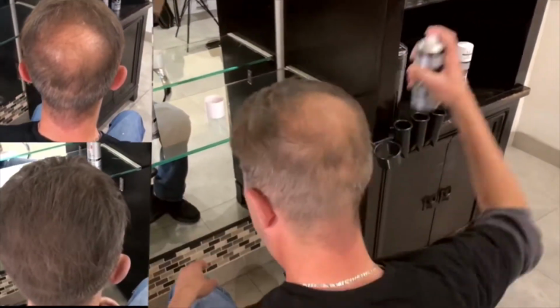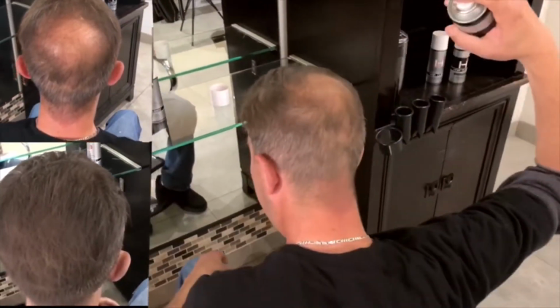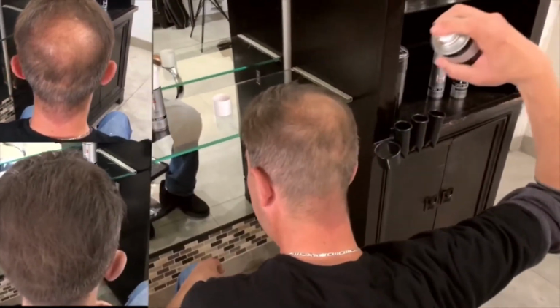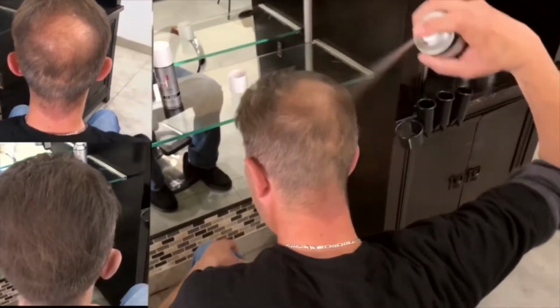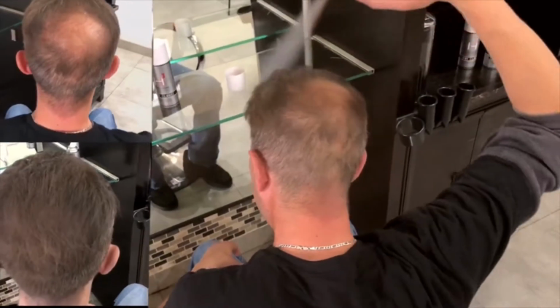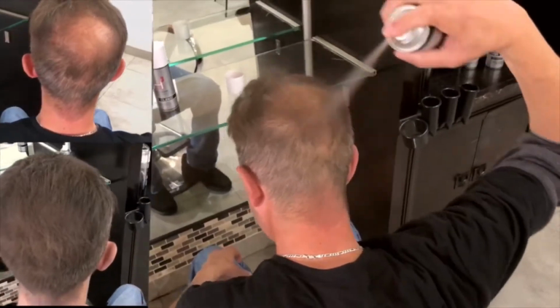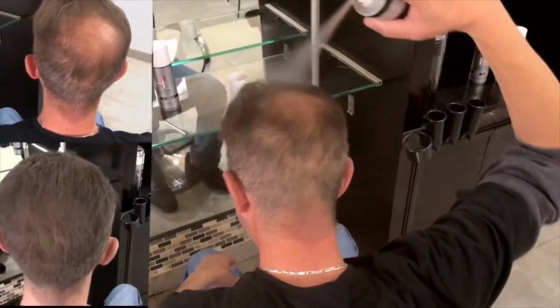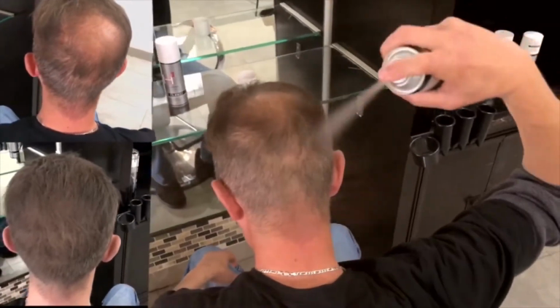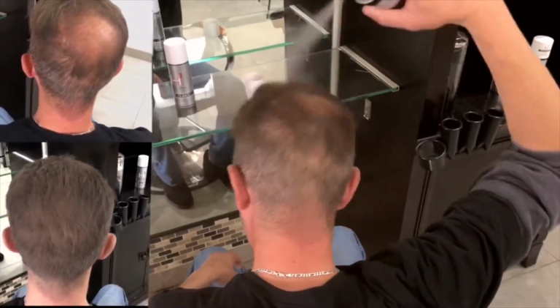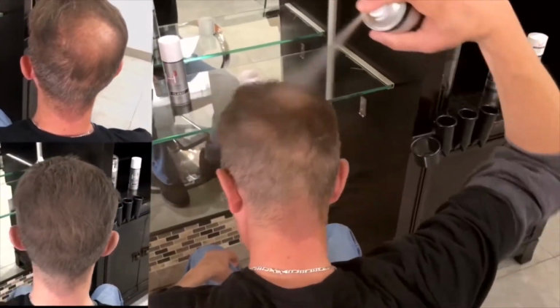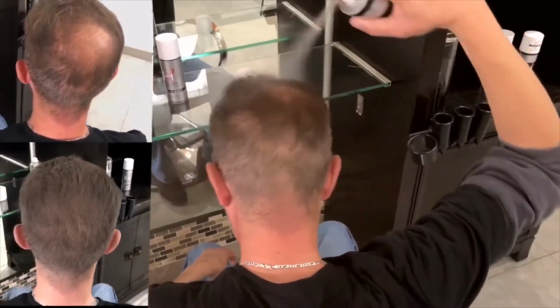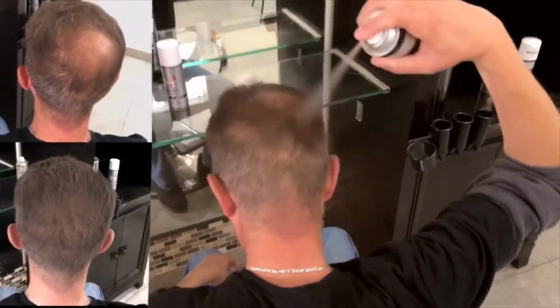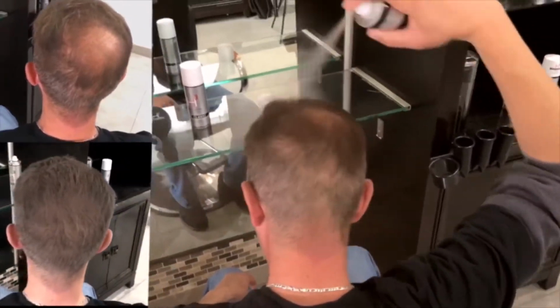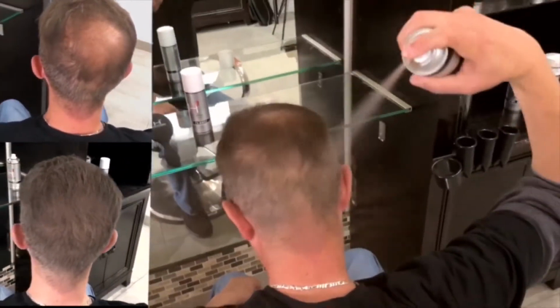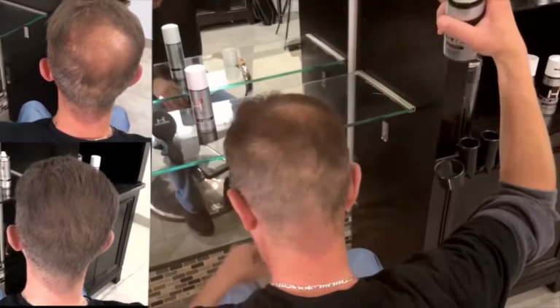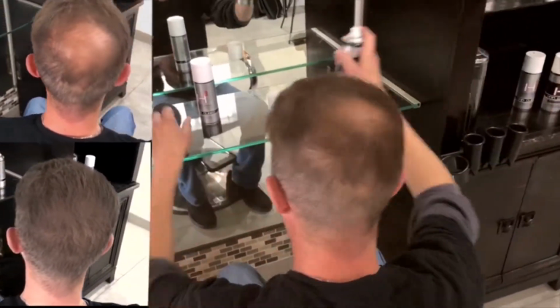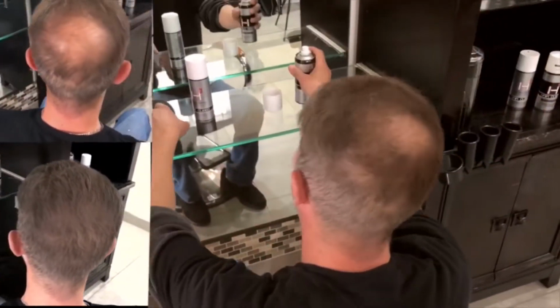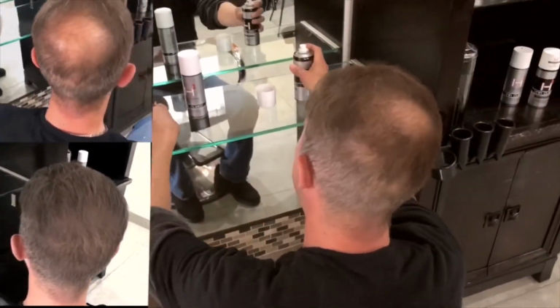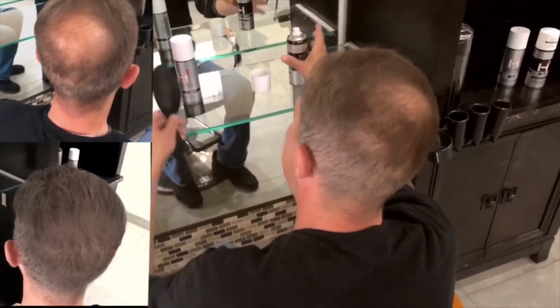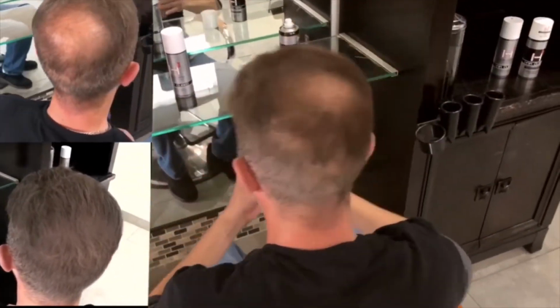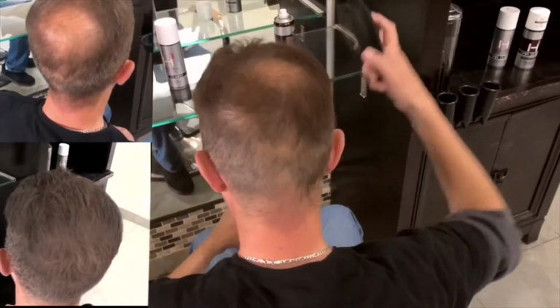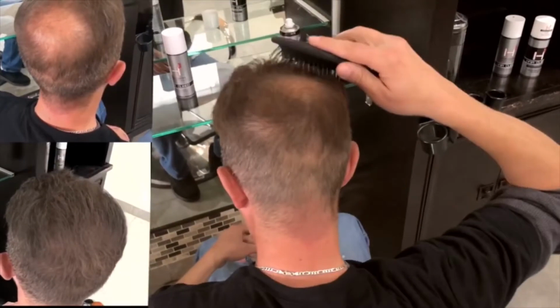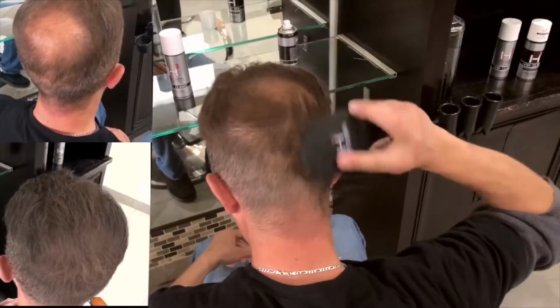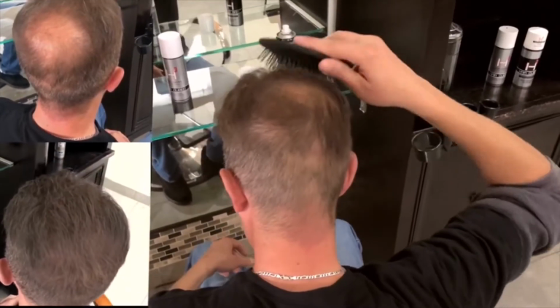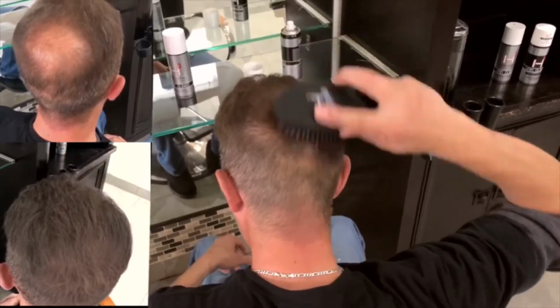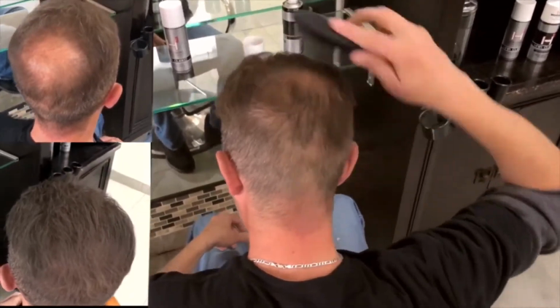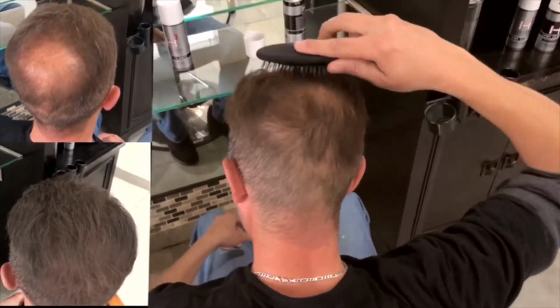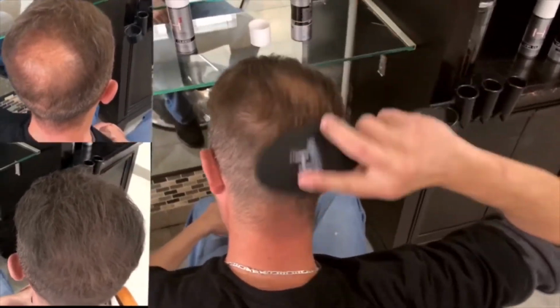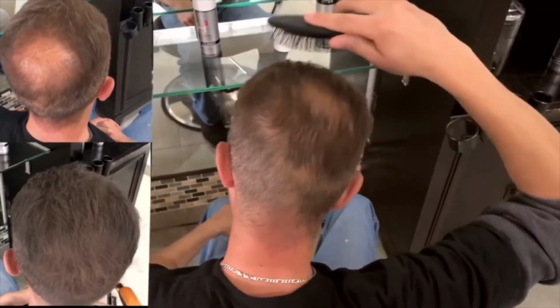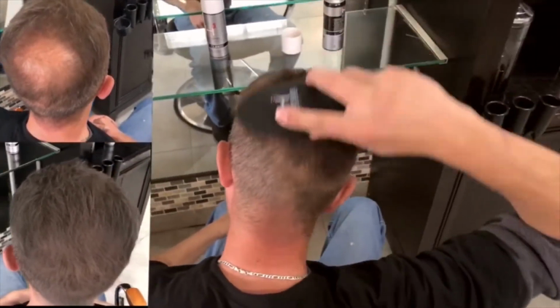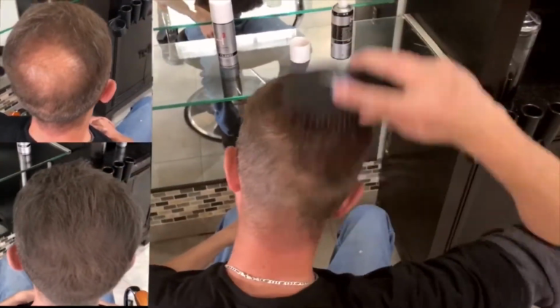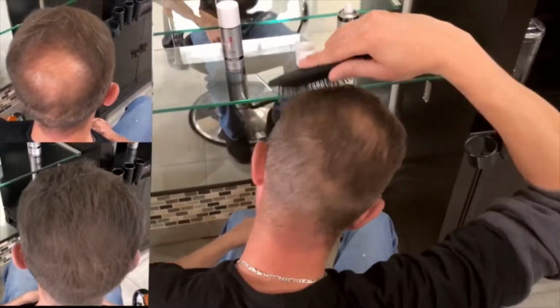What you gotta do is put it in a circle and just comb it up. The more you comb it, the thicker it gets.